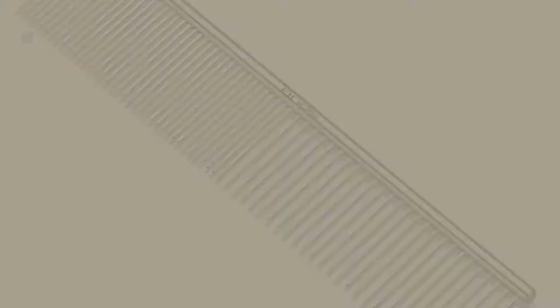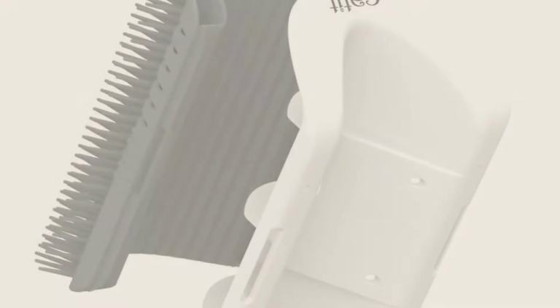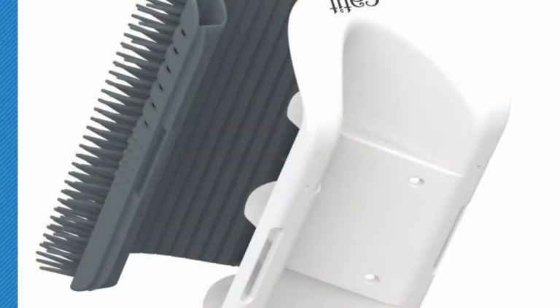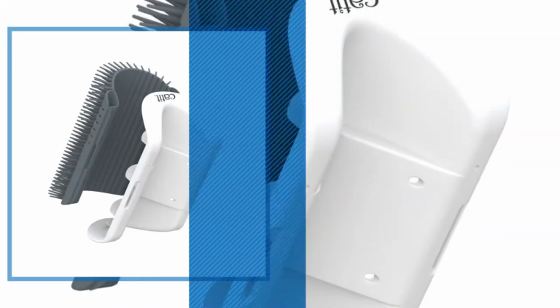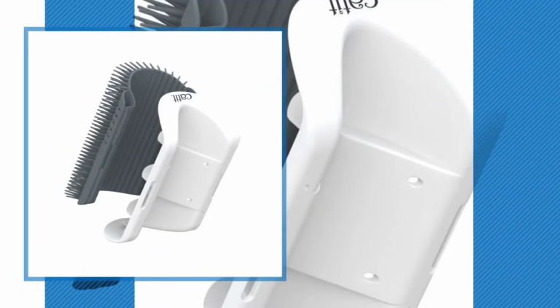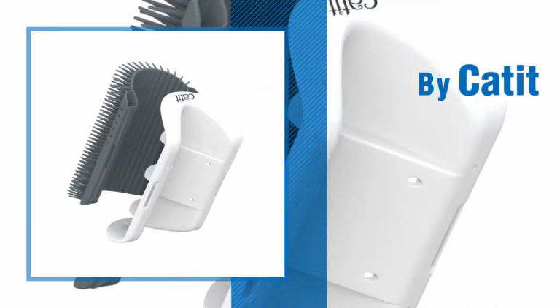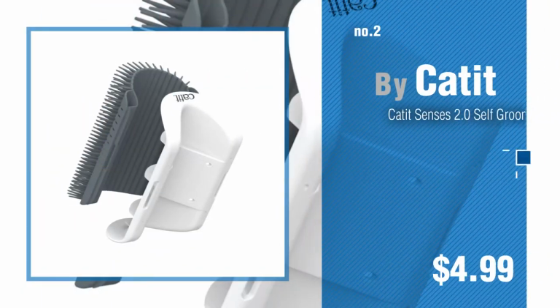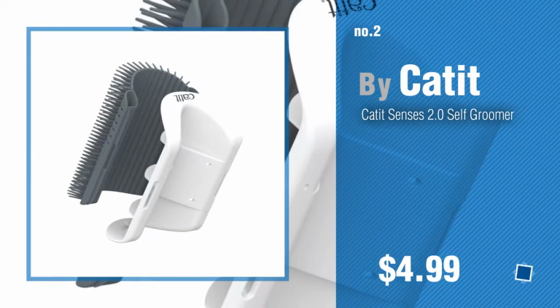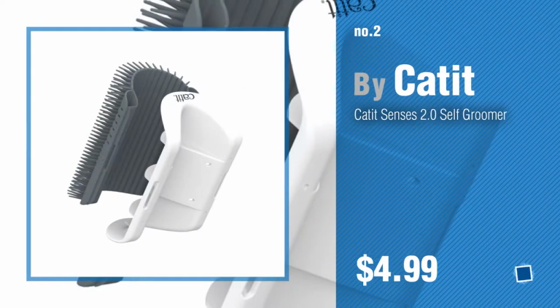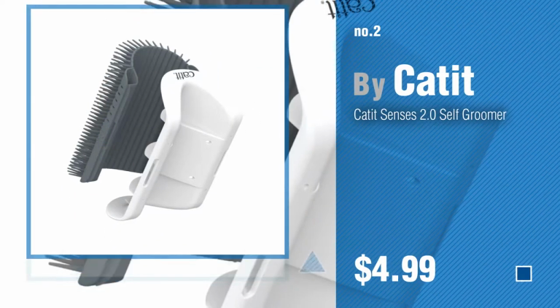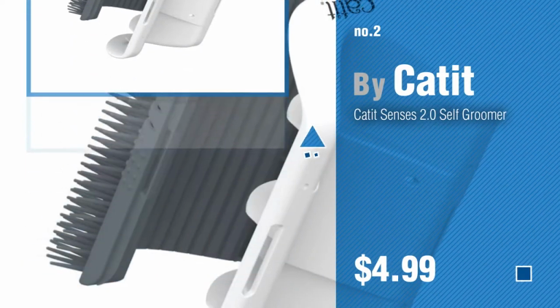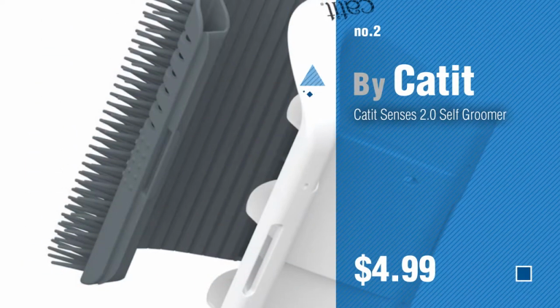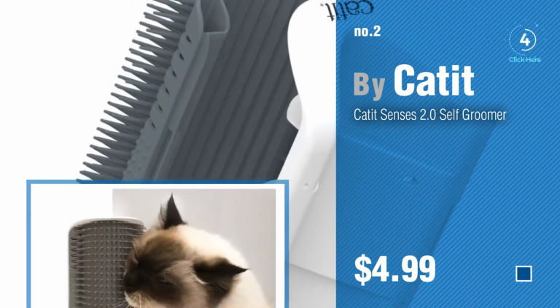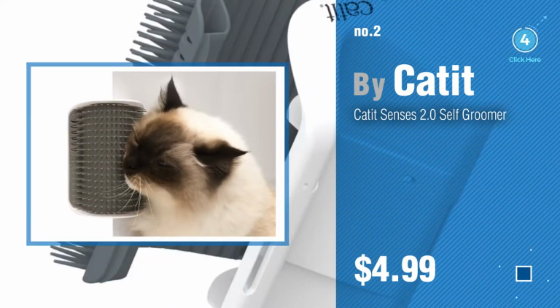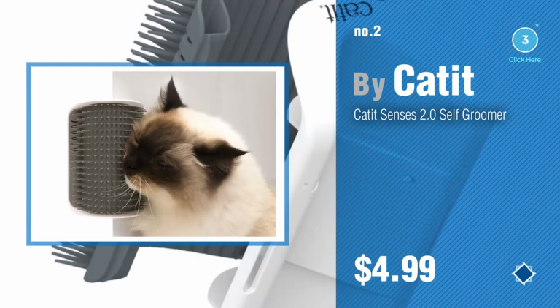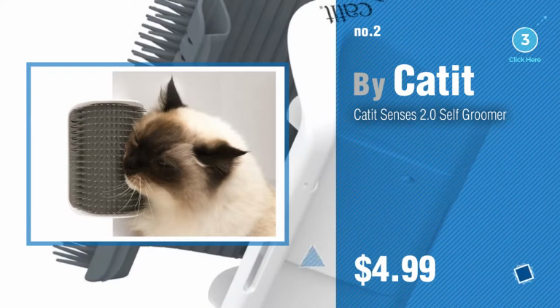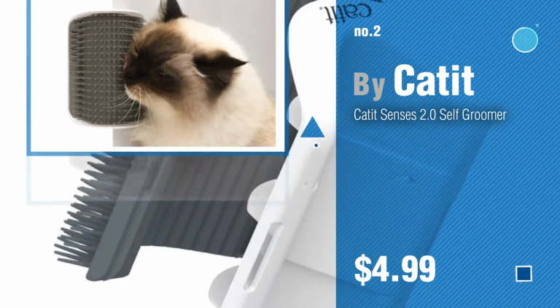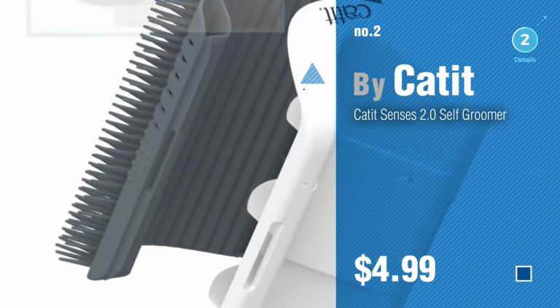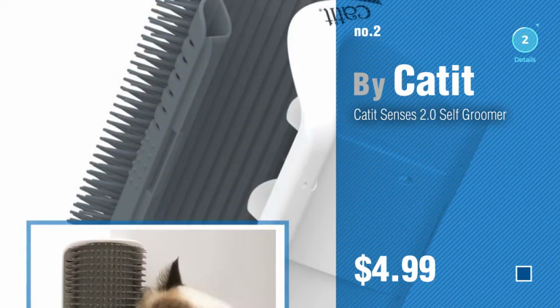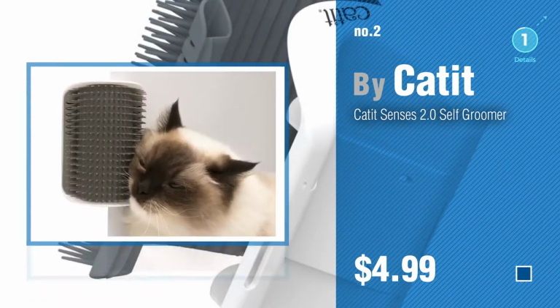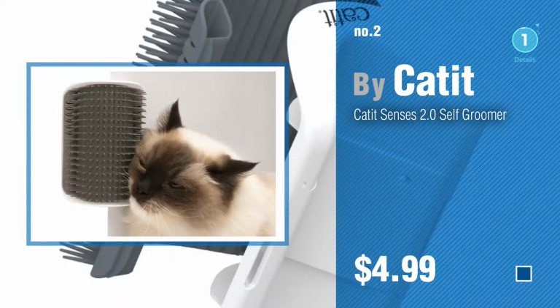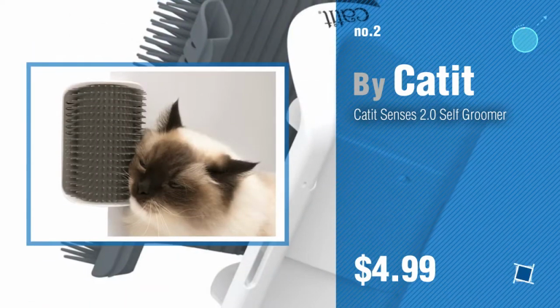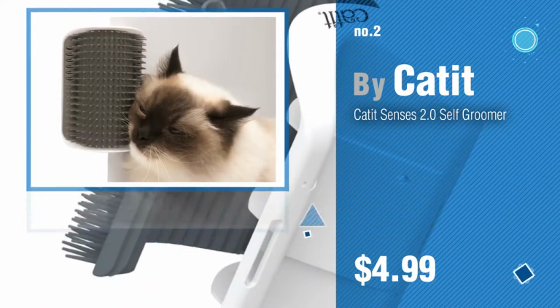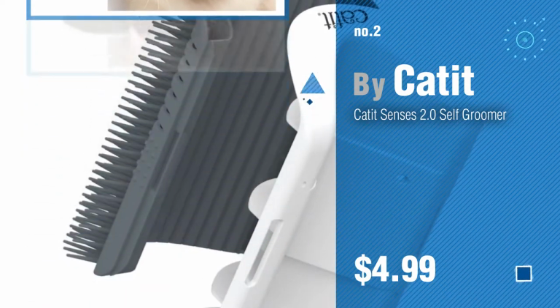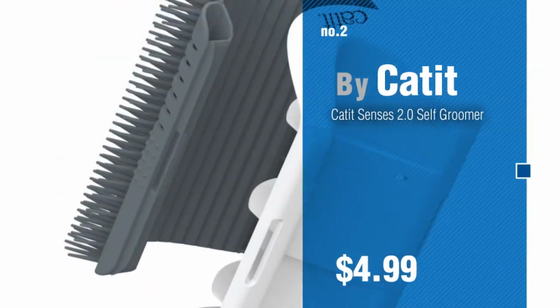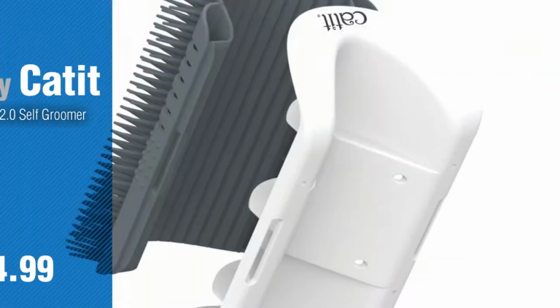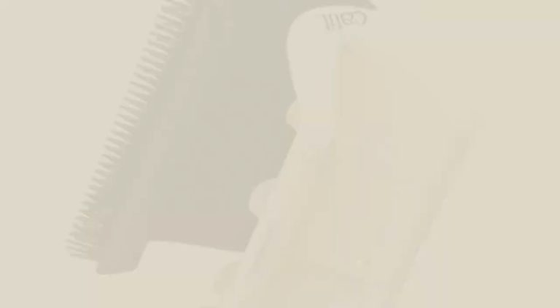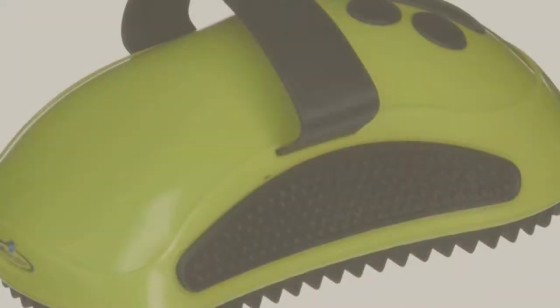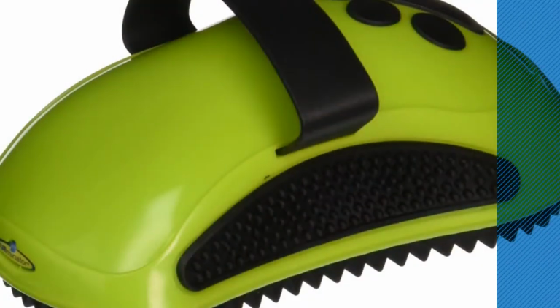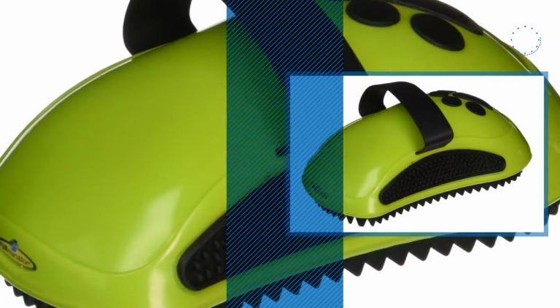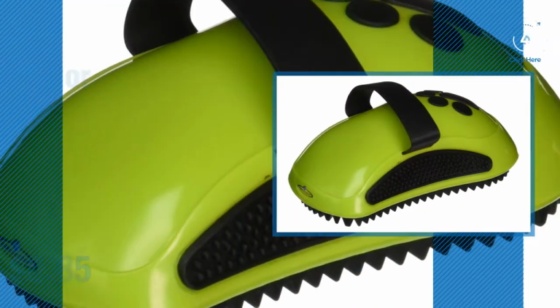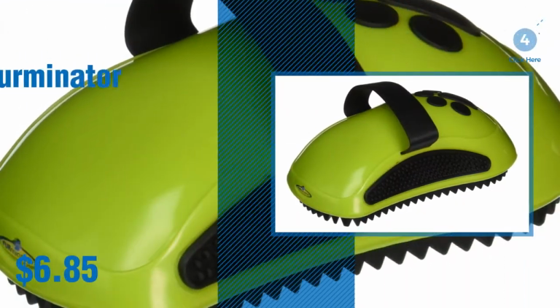Number 2, by Catit. Number 3, by Firminator.